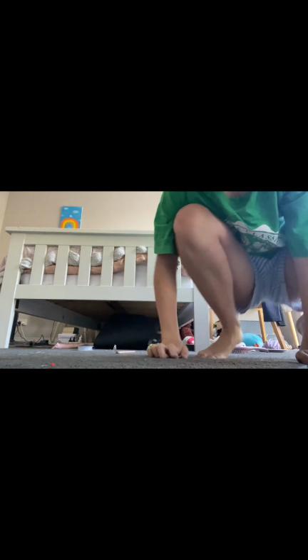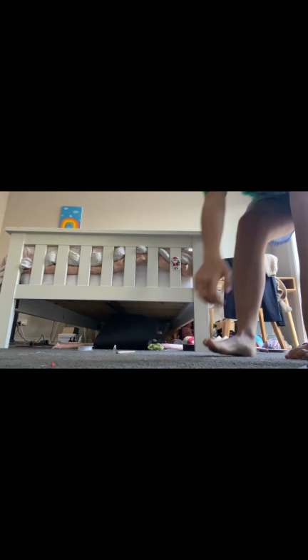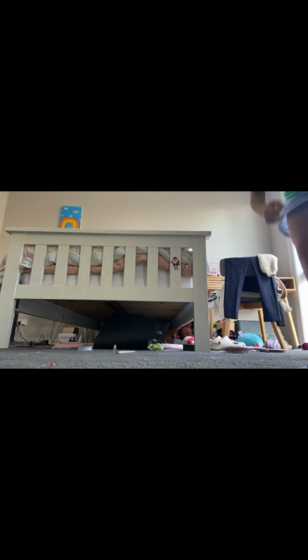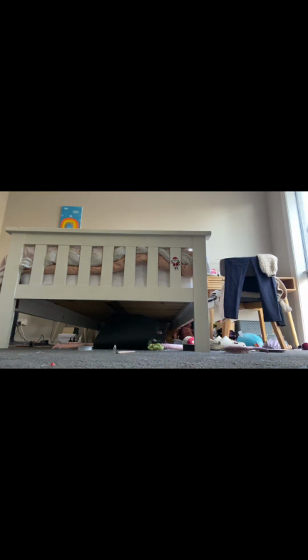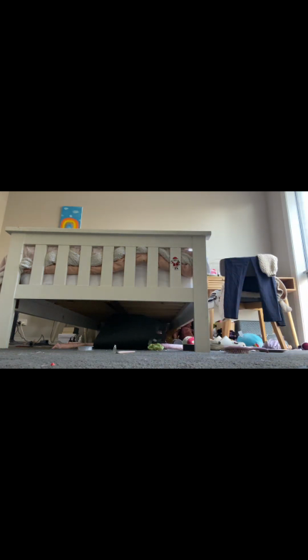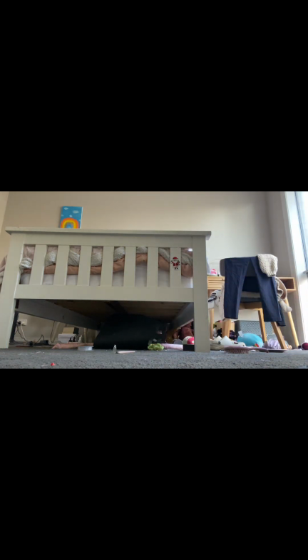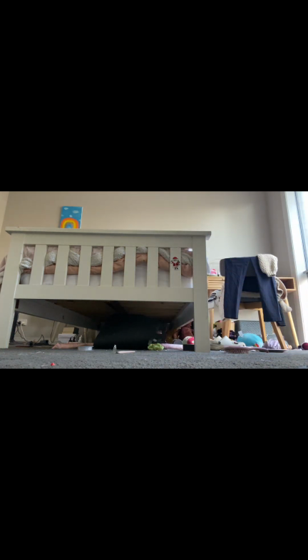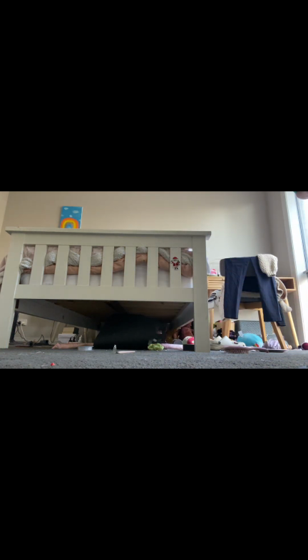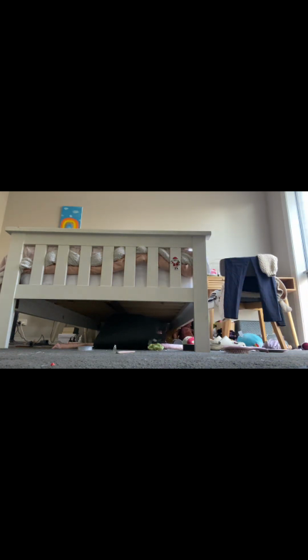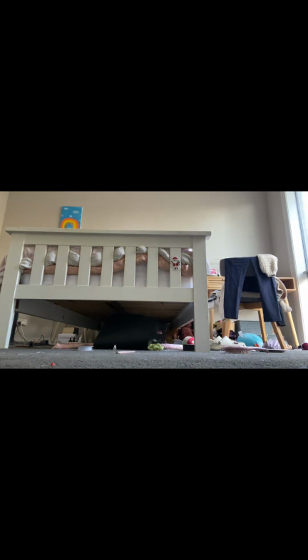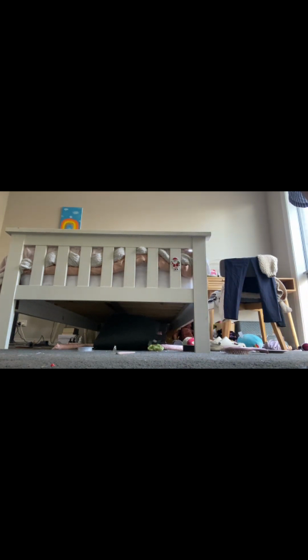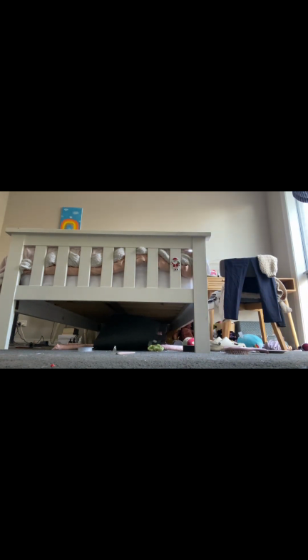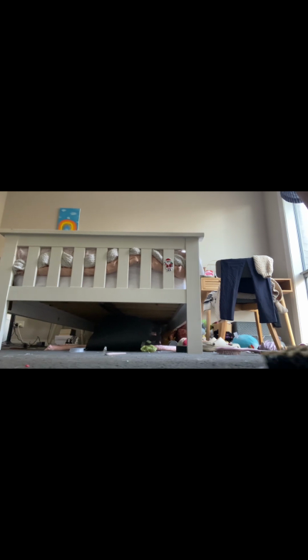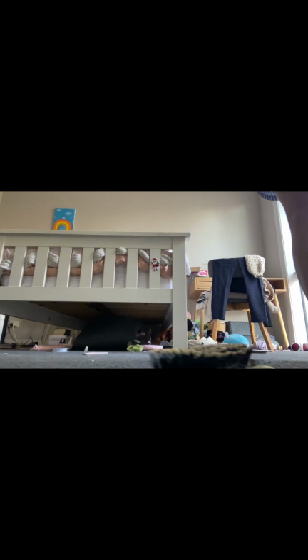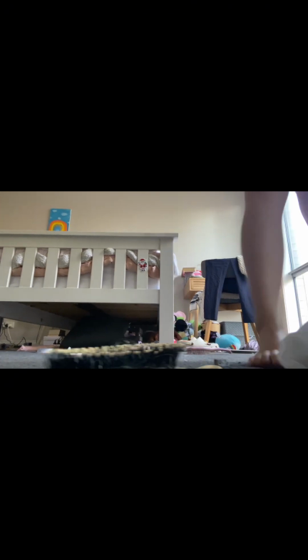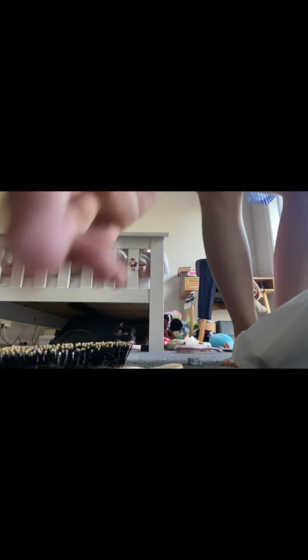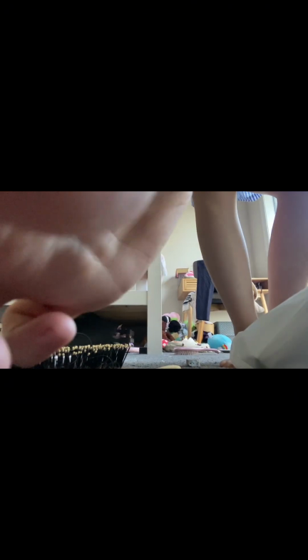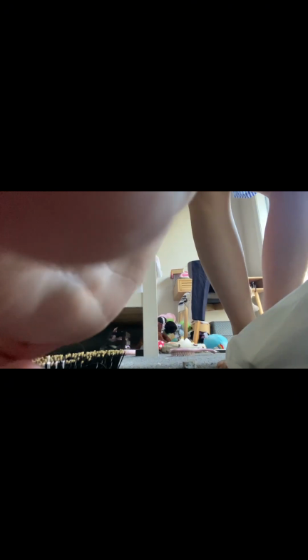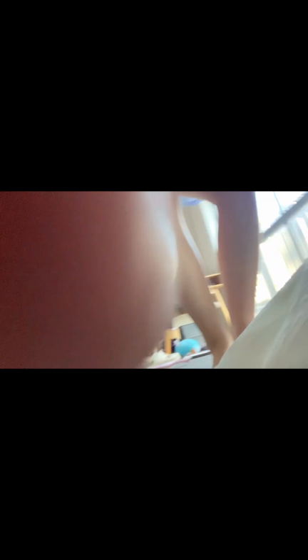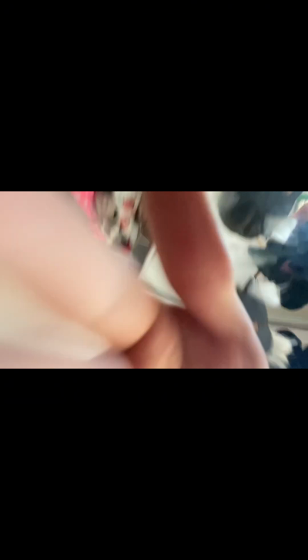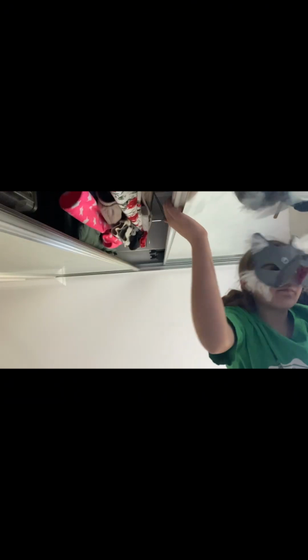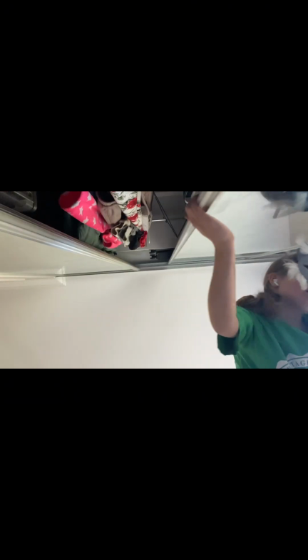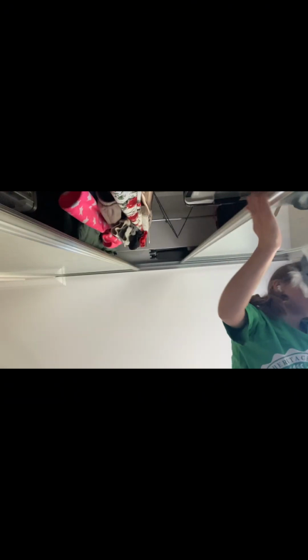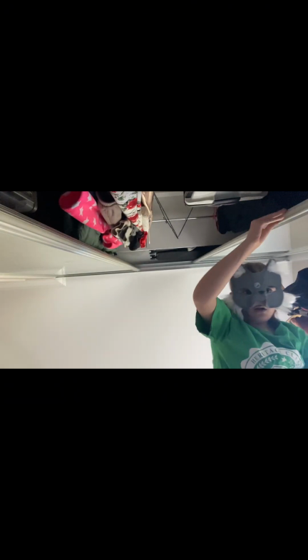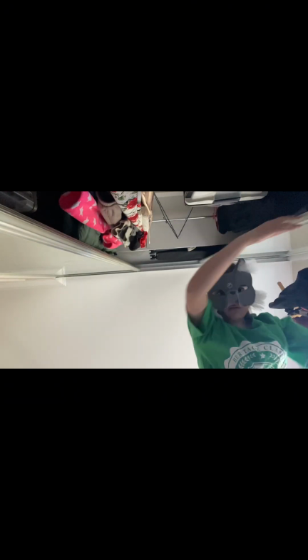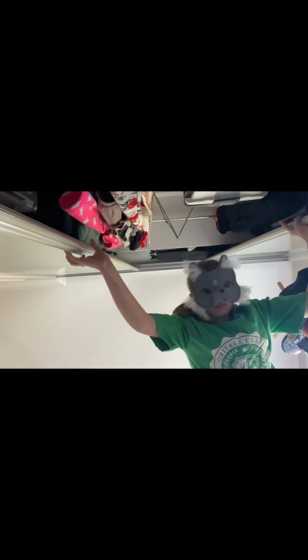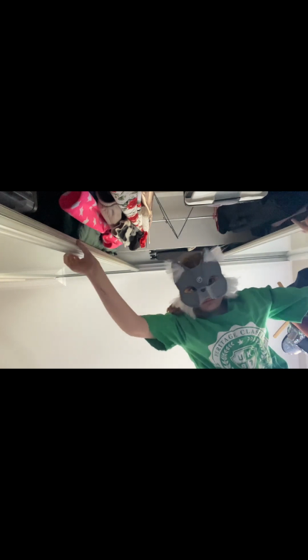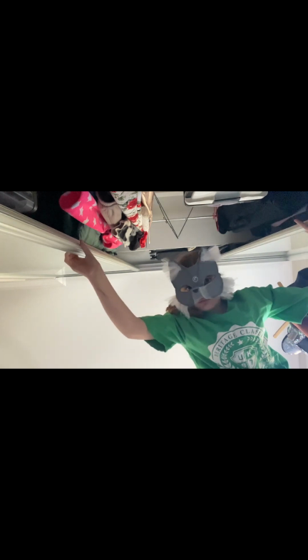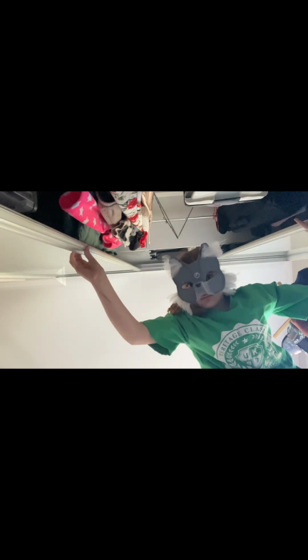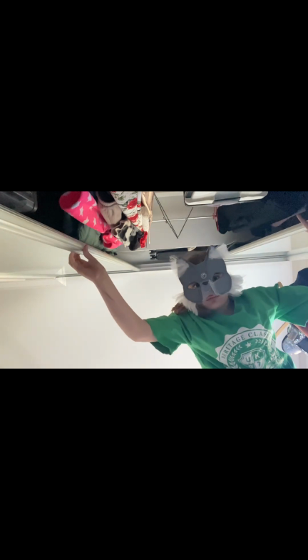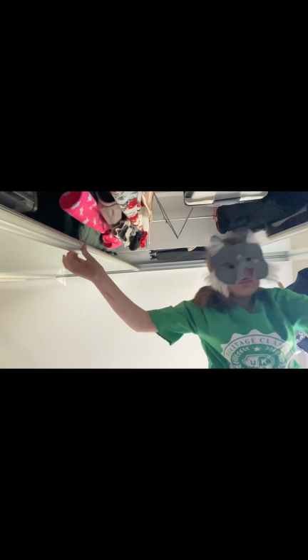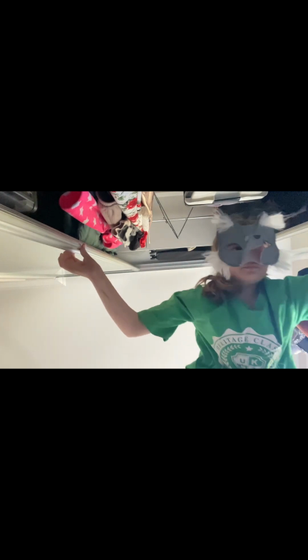Enjoy this clip of me doing quads — it's a bit goofy. It goes for a few seconds. I wish I had a bit more room in my room. Here's the quad.